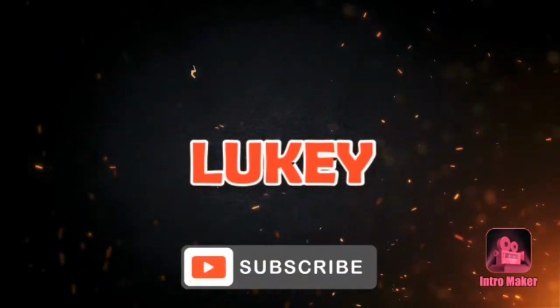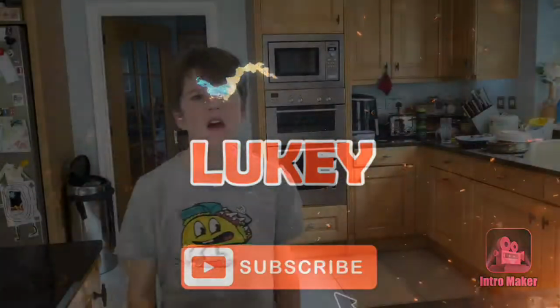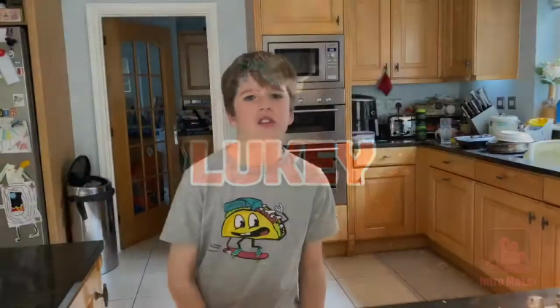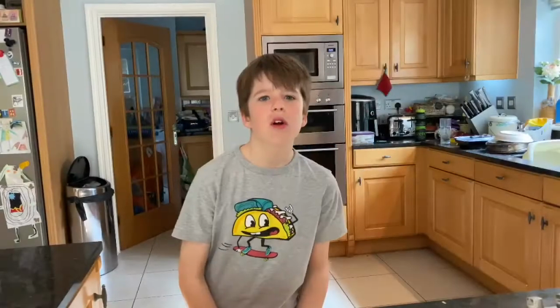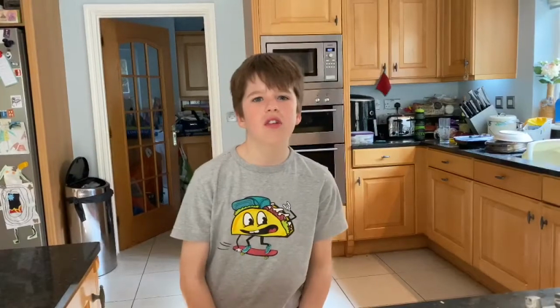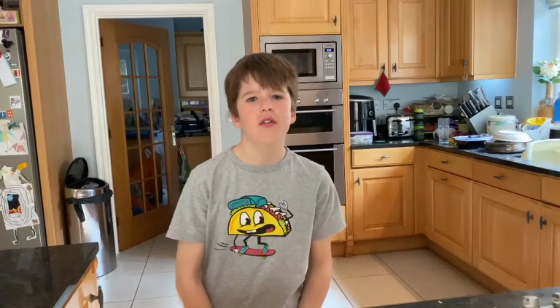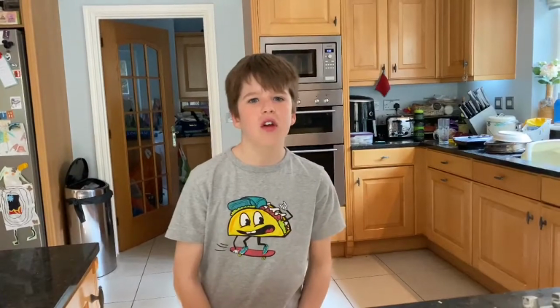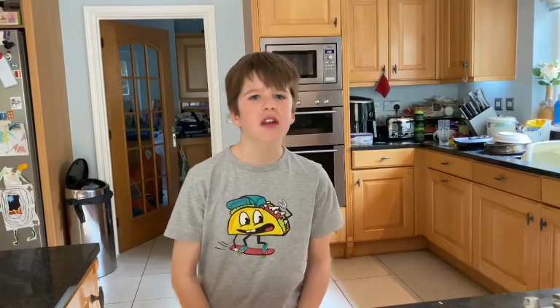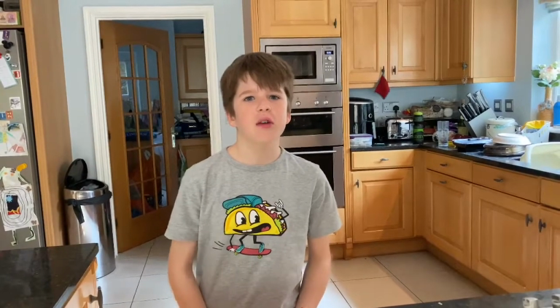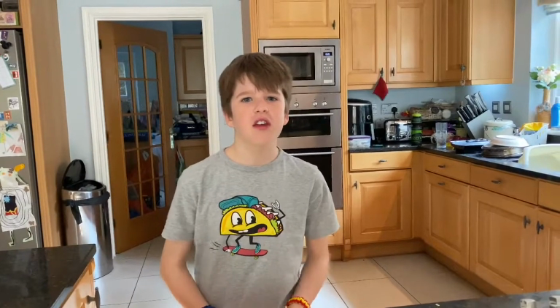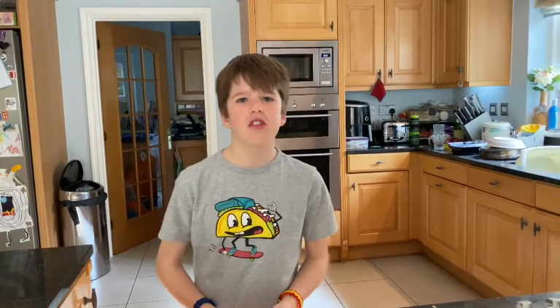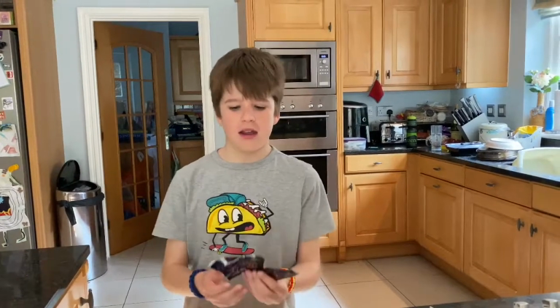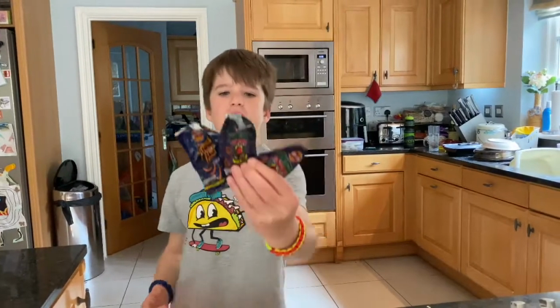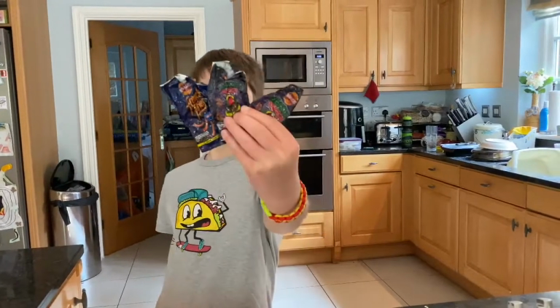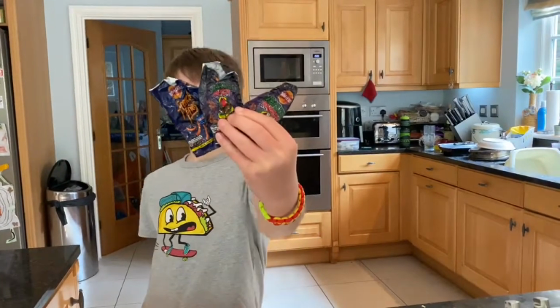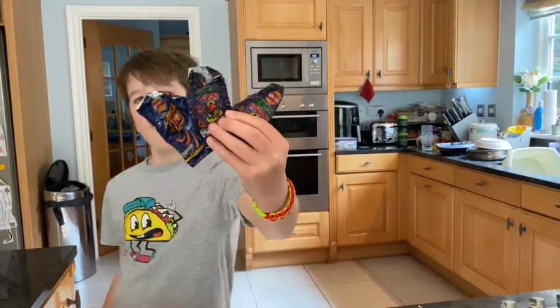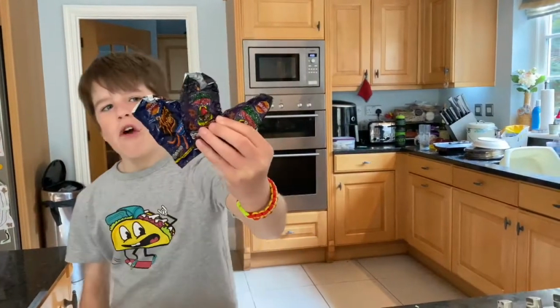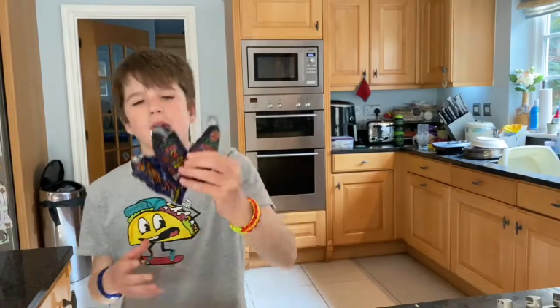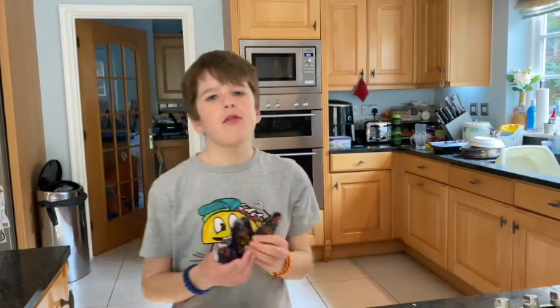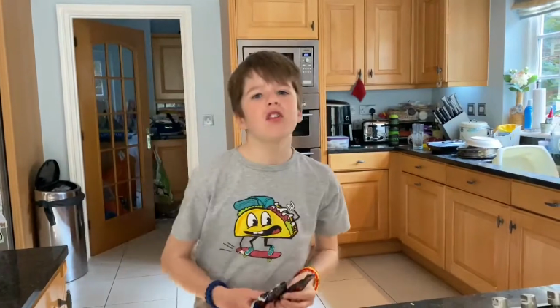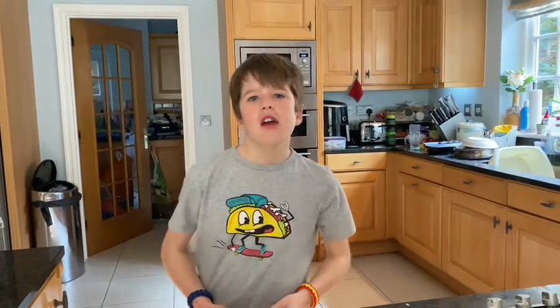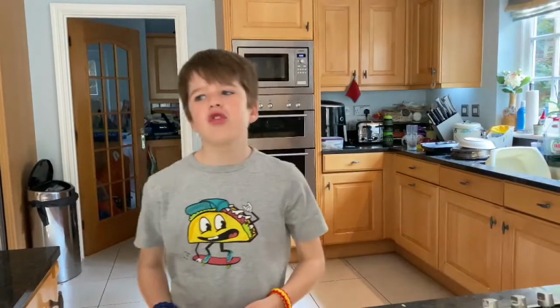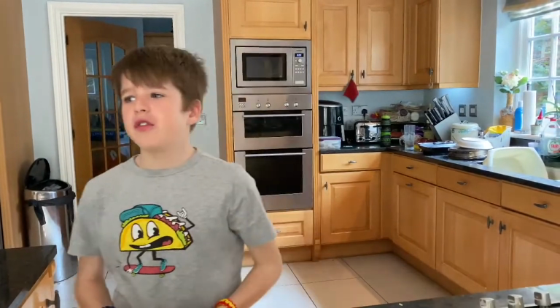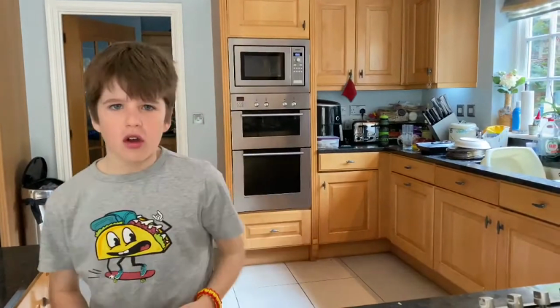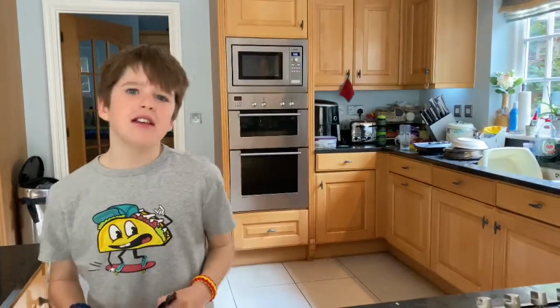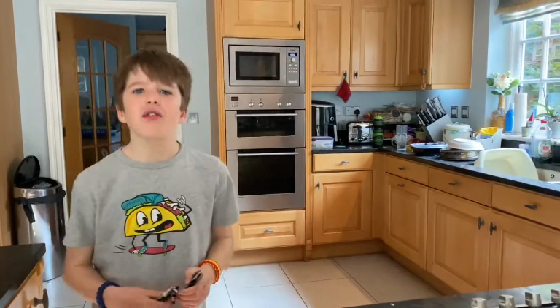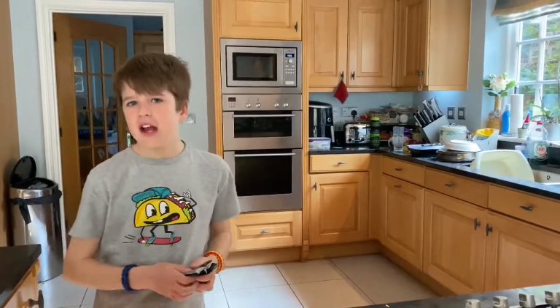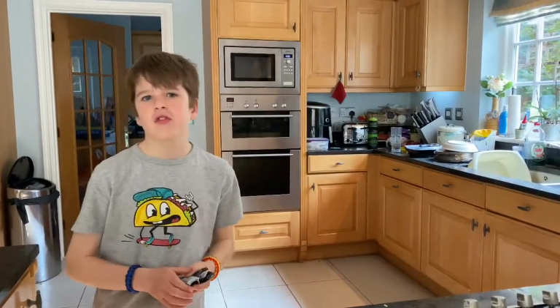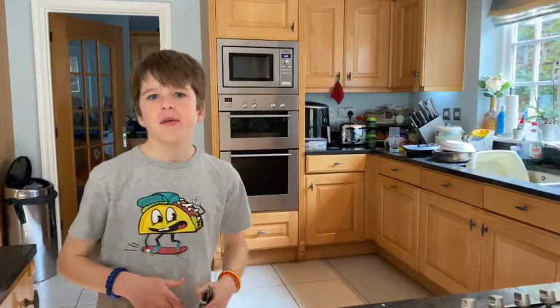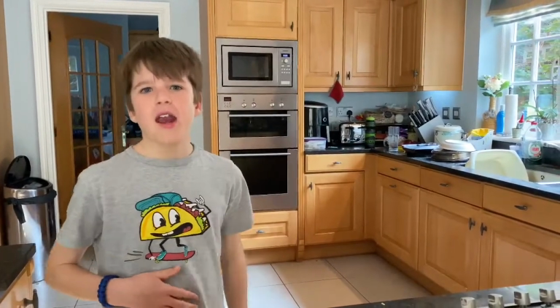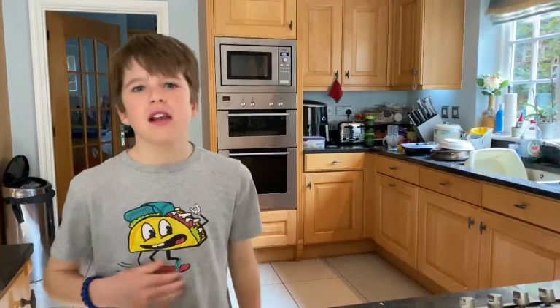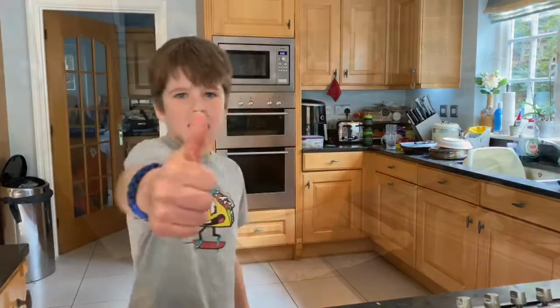Hello guys, welcome back to another video. Today we're going to be shrinking crisp packets. Before we do, if you enjoy this video please leave a like and subscribe. But anyway, let's get into it.